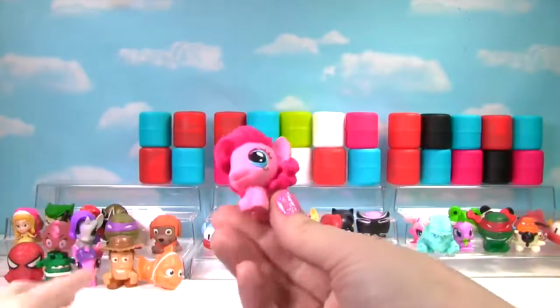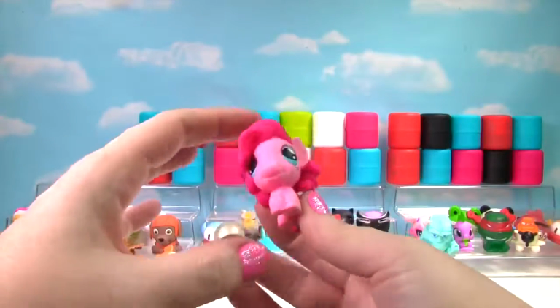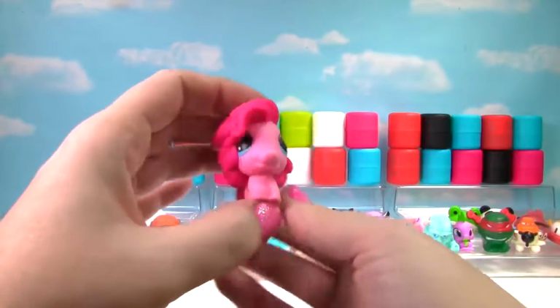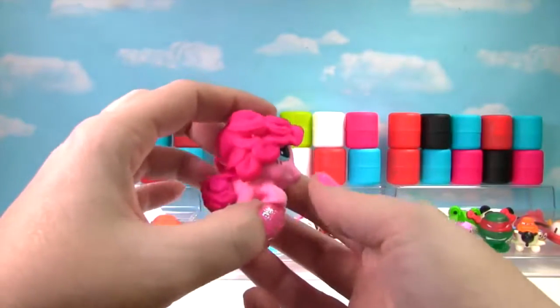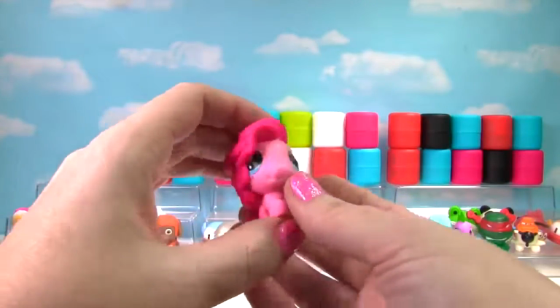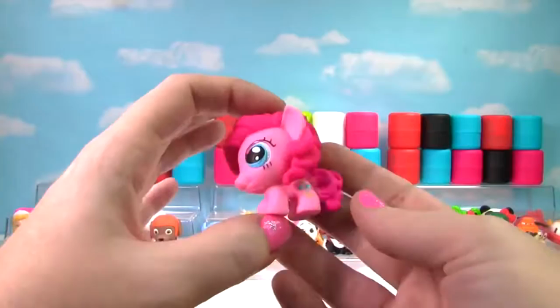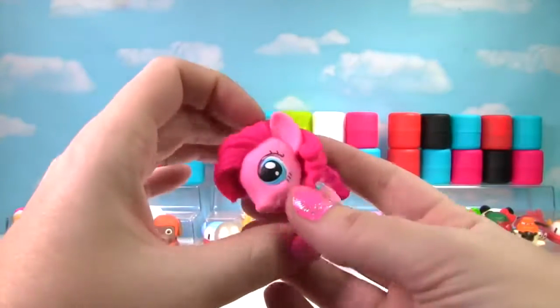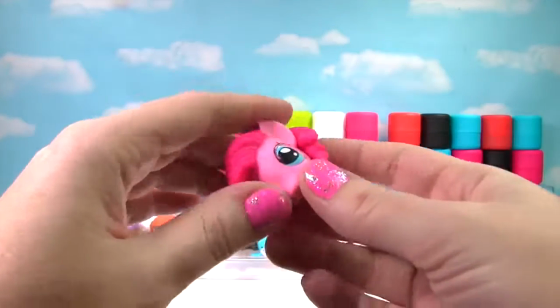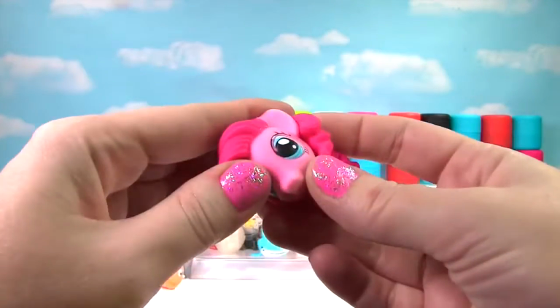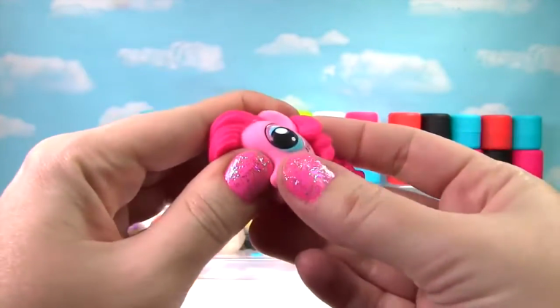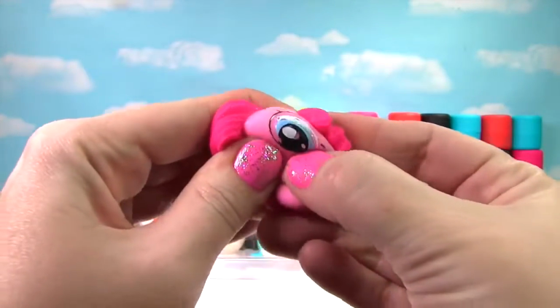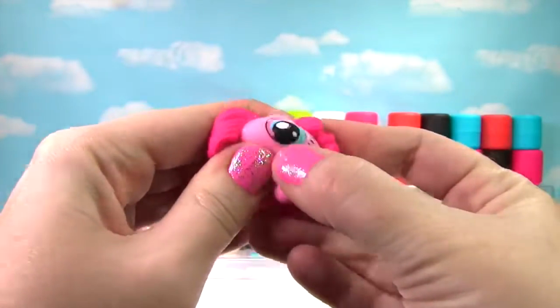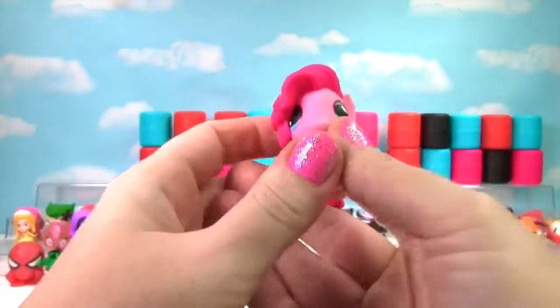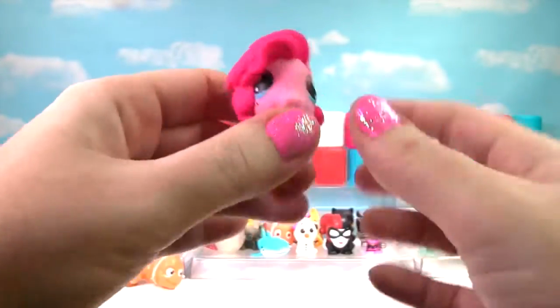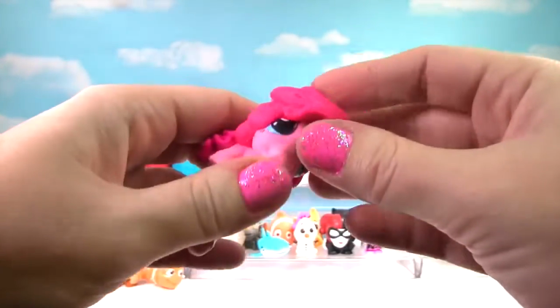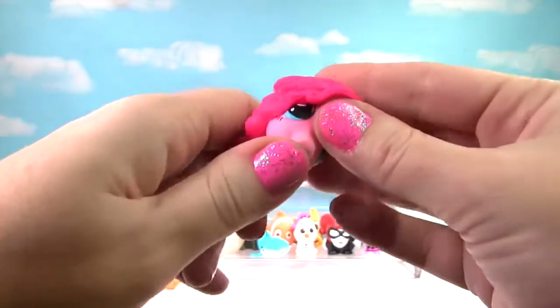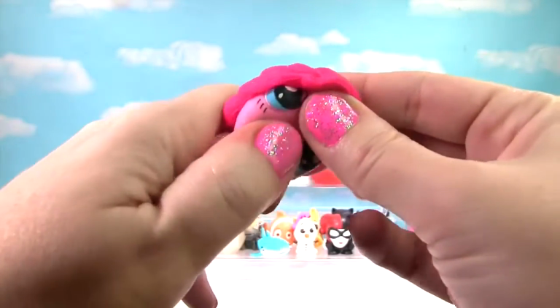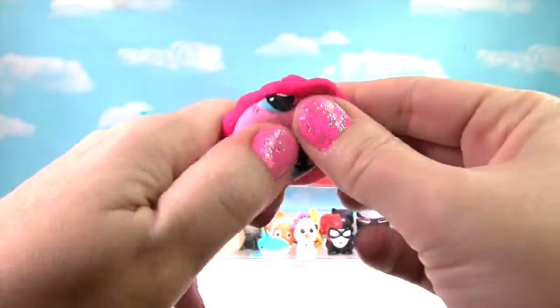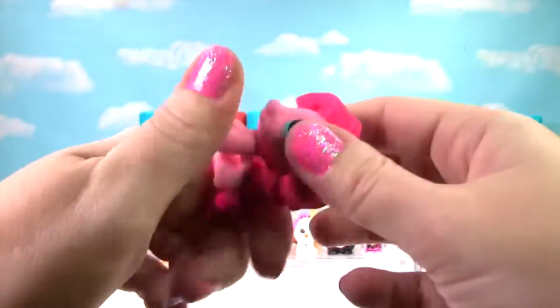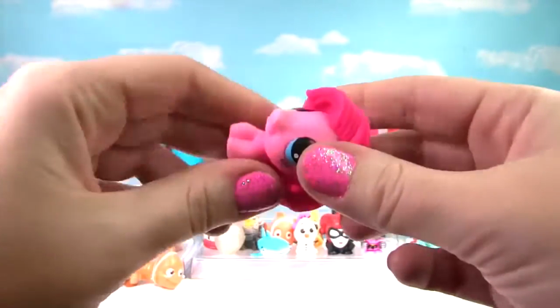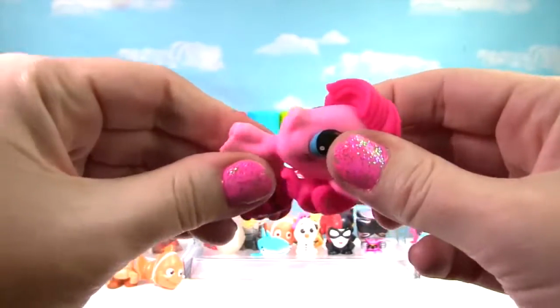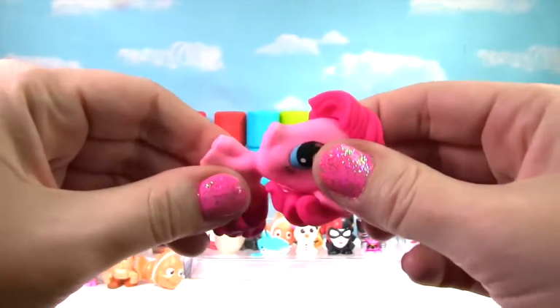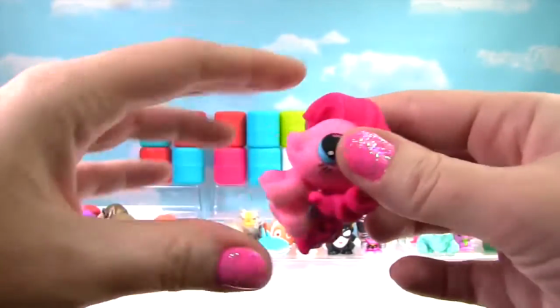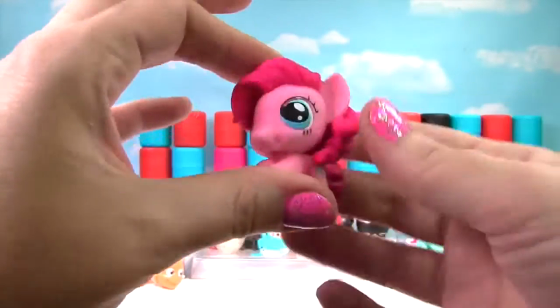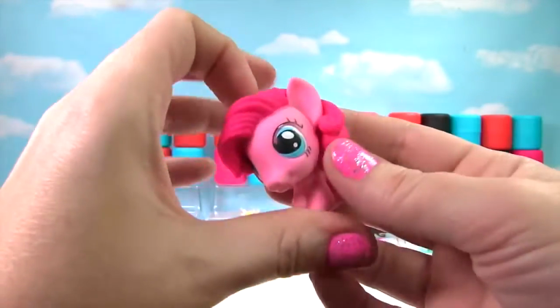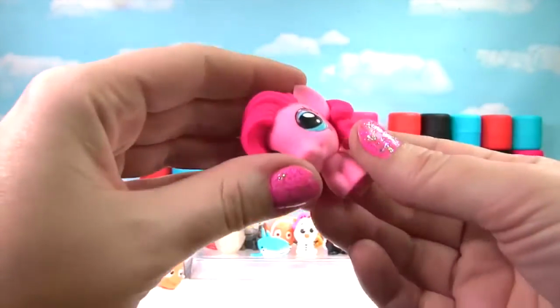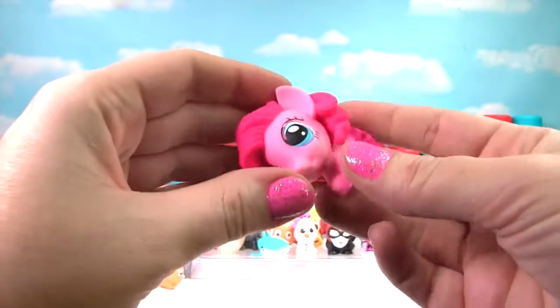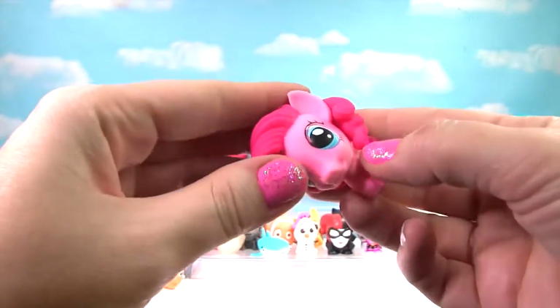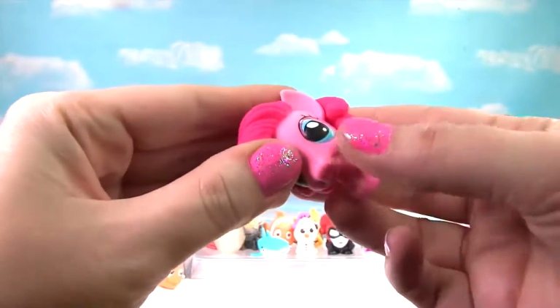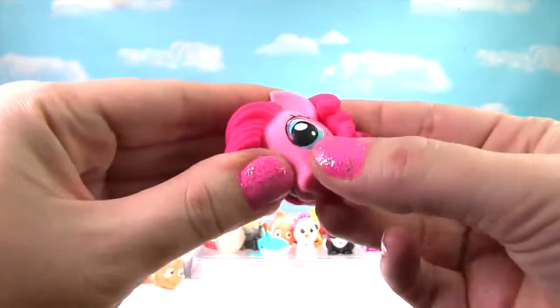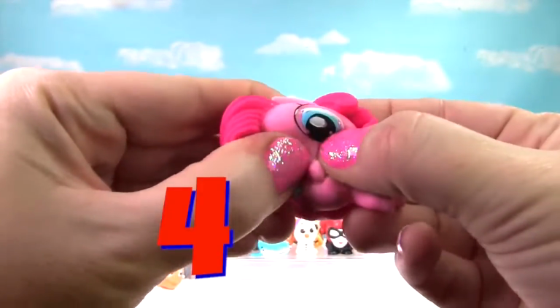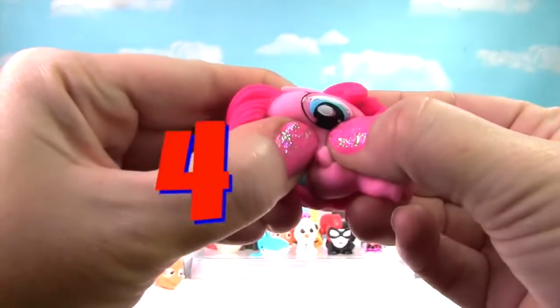It's Pinkie Pie from My Little Pony! Let's give her a little squish and another squish. She's not very stretchy or squishy, so she just gets a 4!